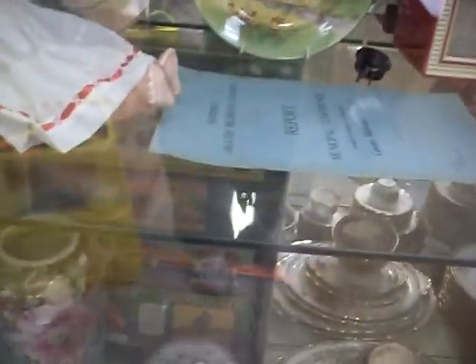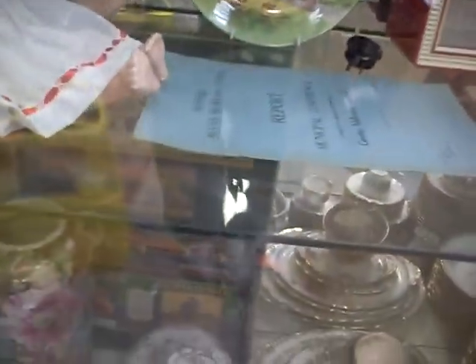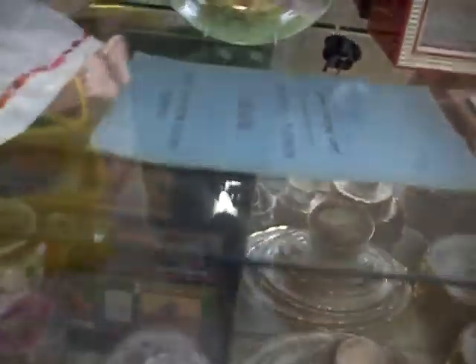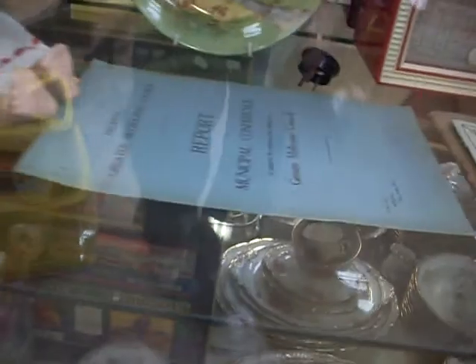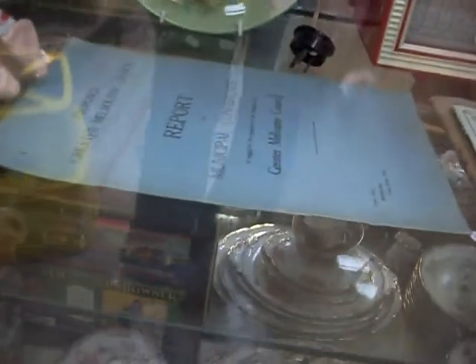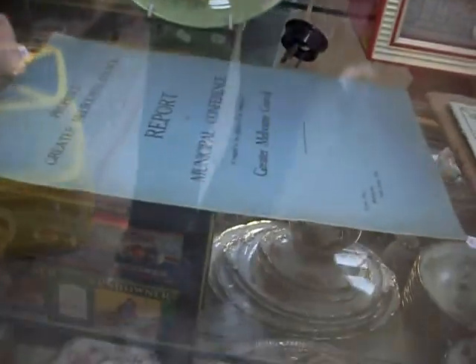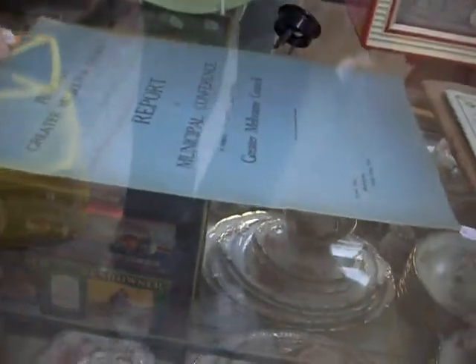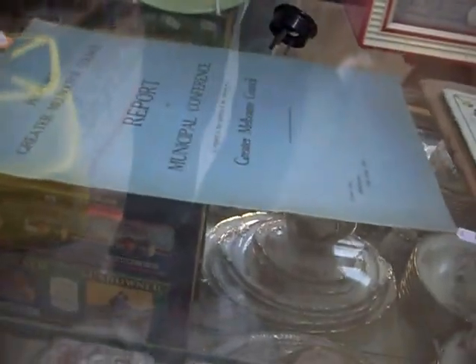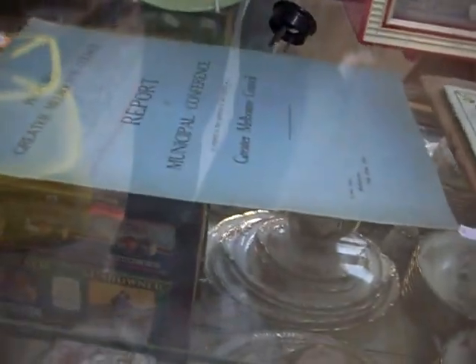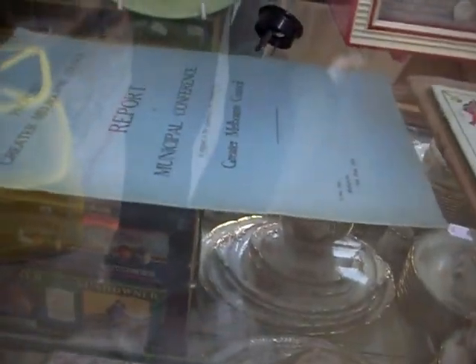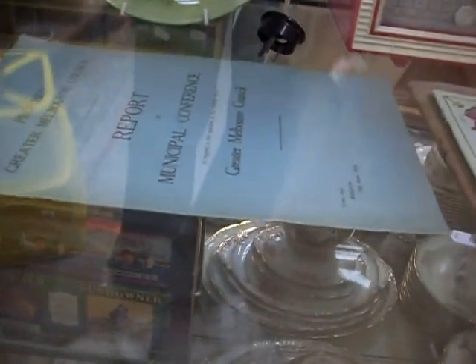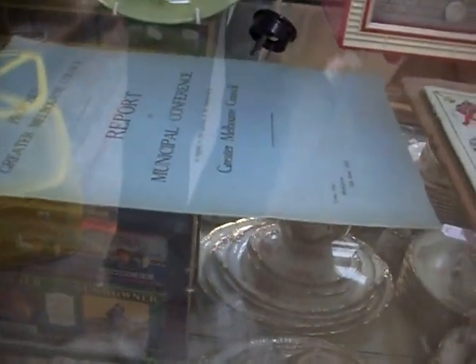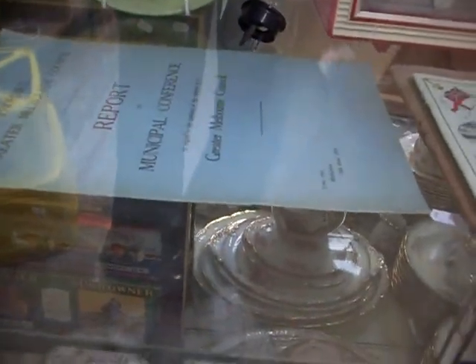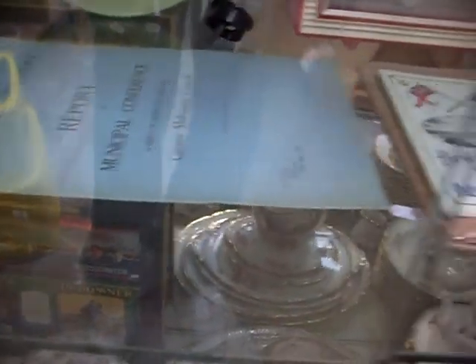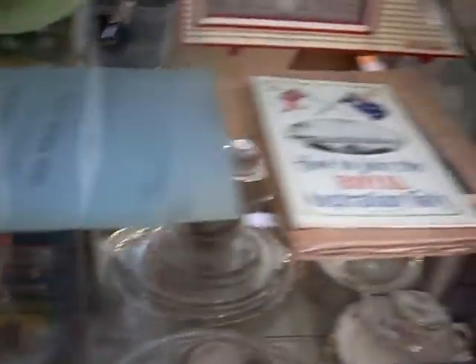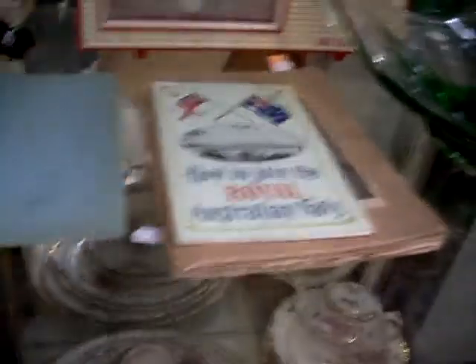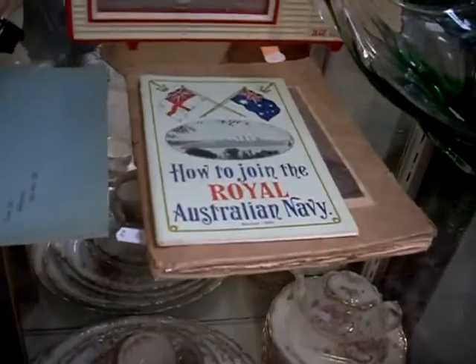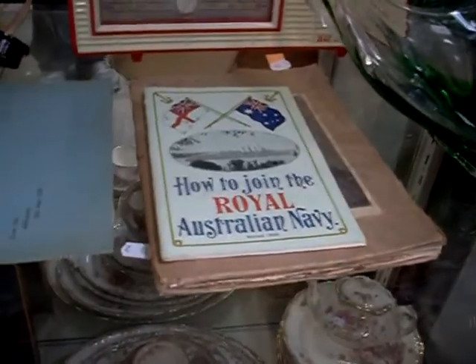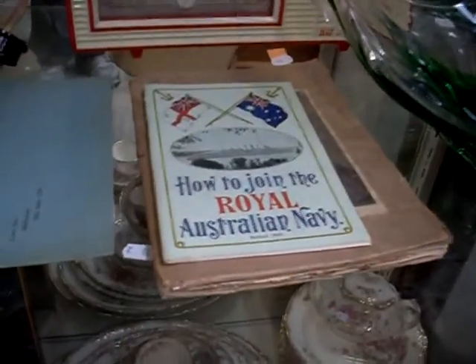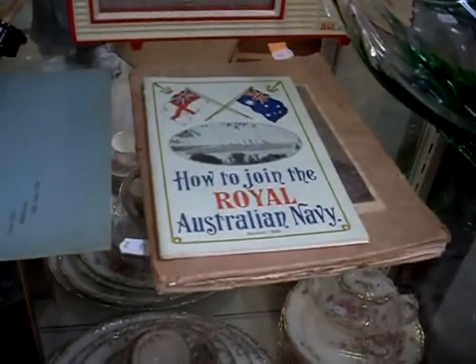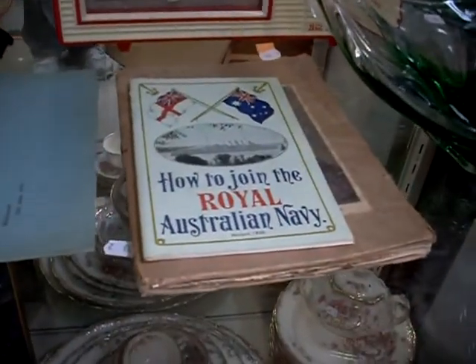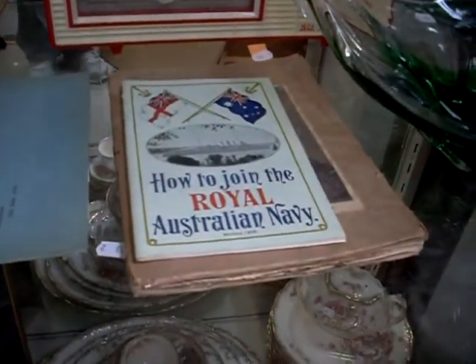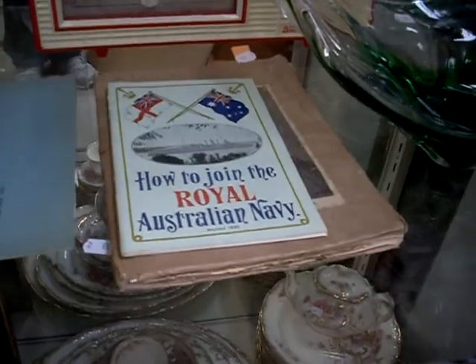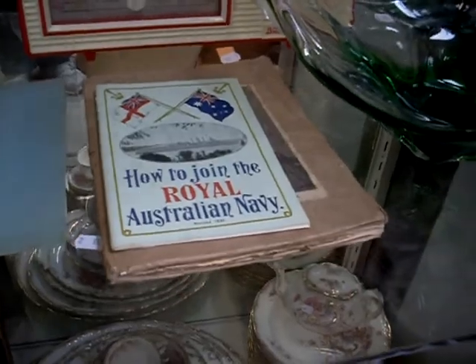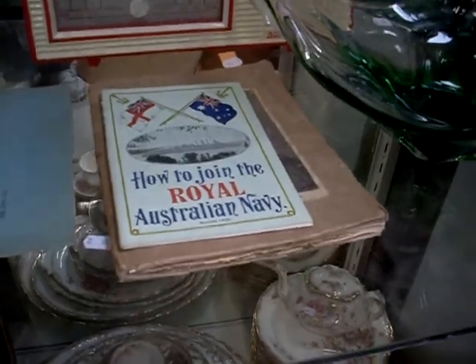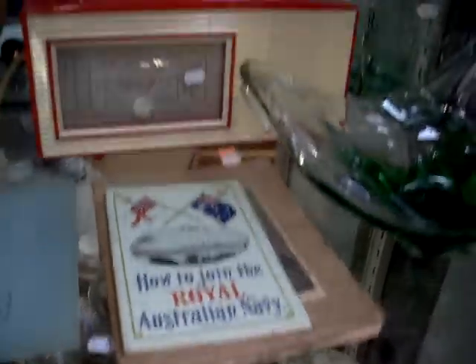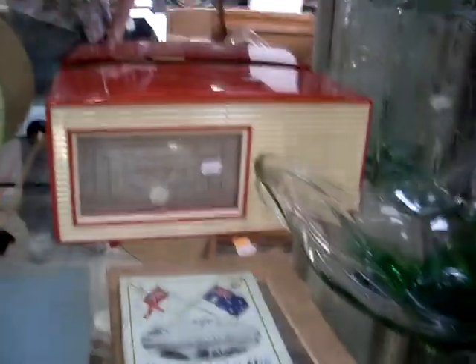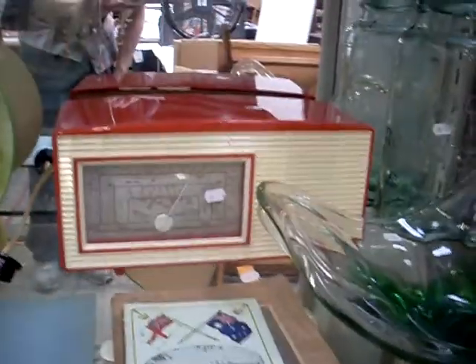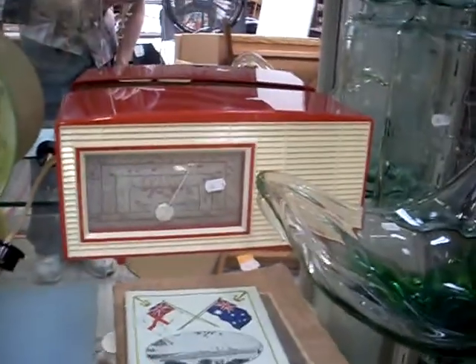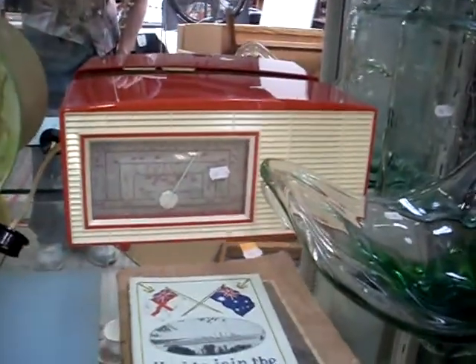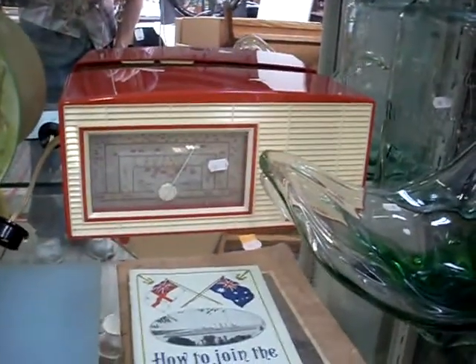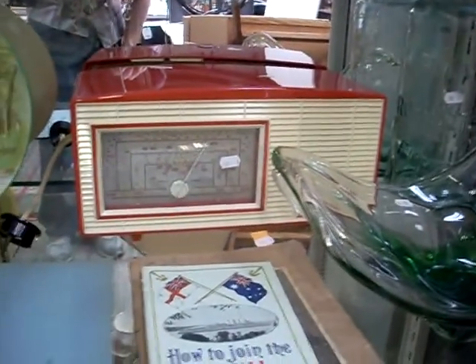Proposed Greater Melbourne Council report — municipal conference, got a nice big fold out map. How to join the Royal Australian Navy booklet. Pretty cool little red and white radio — he's a ripper.